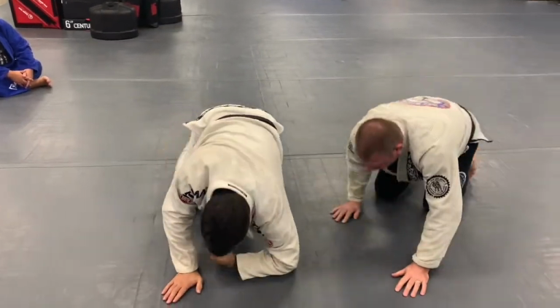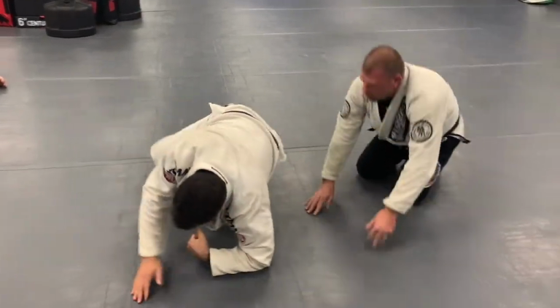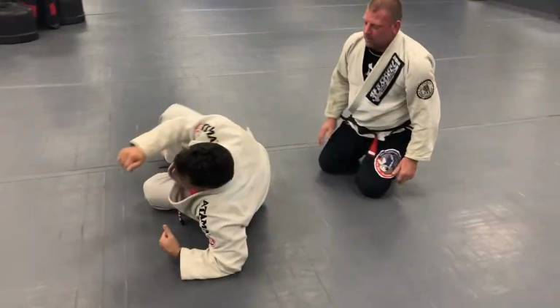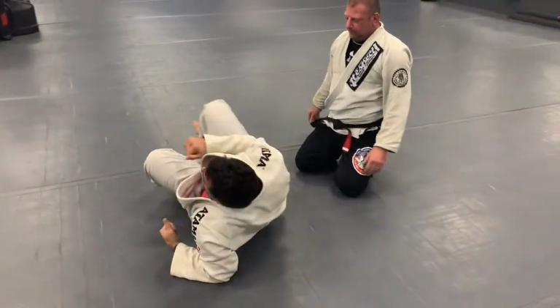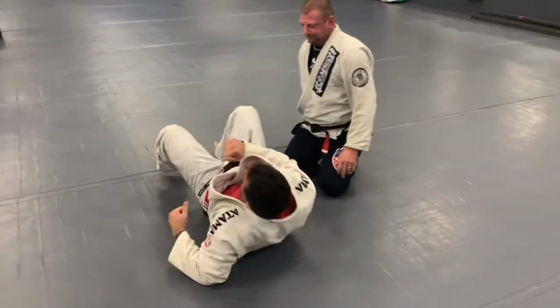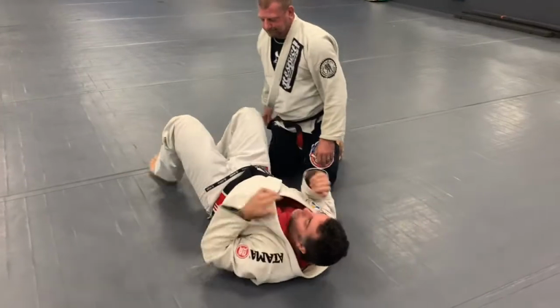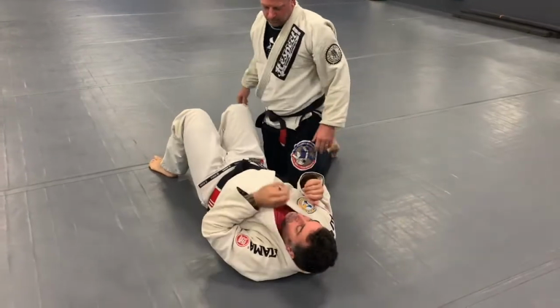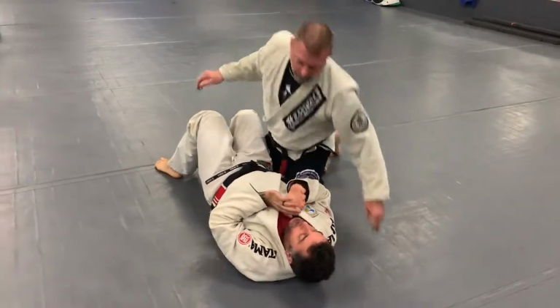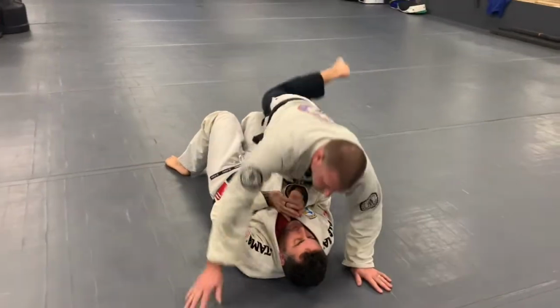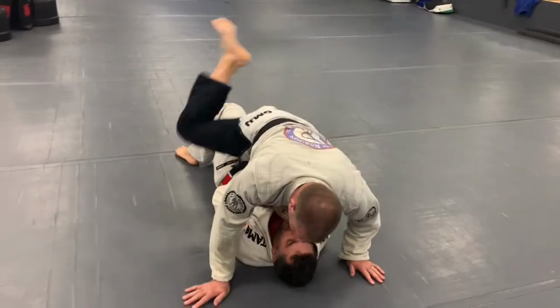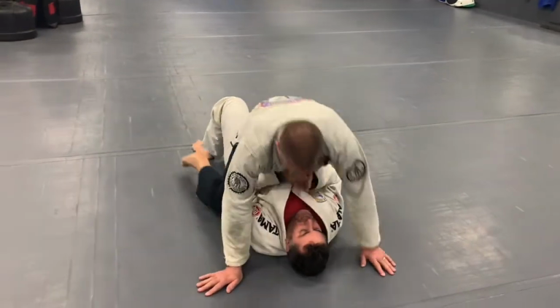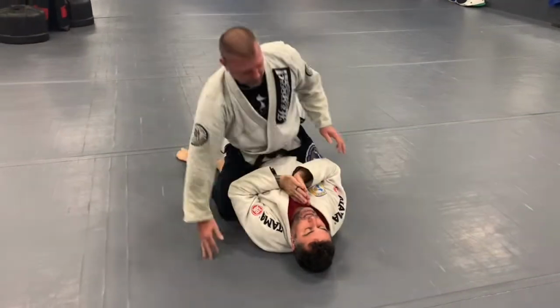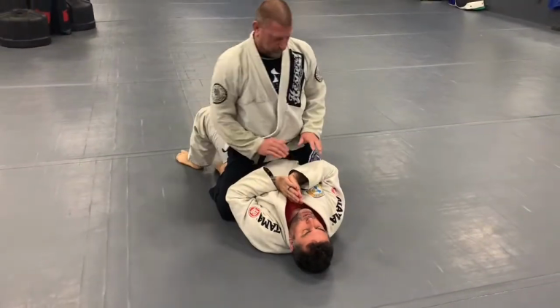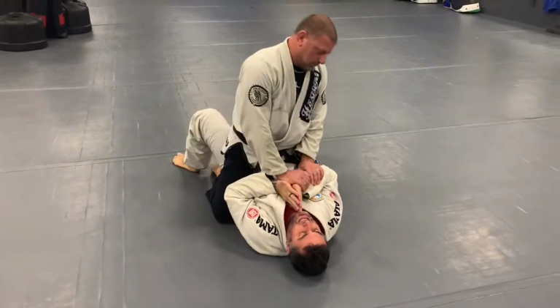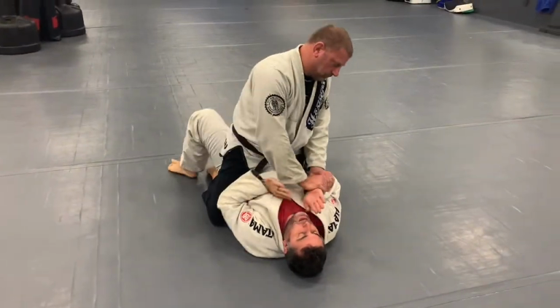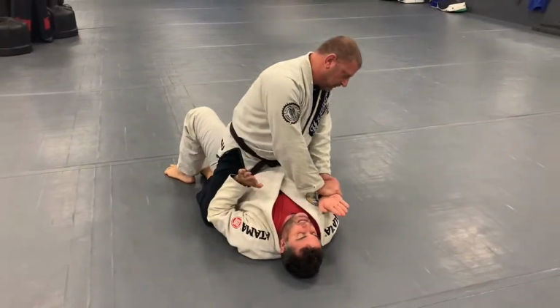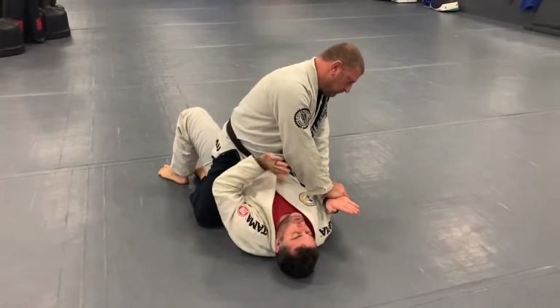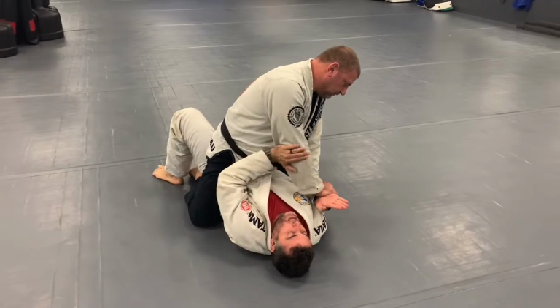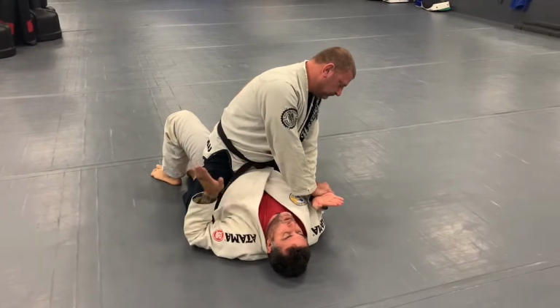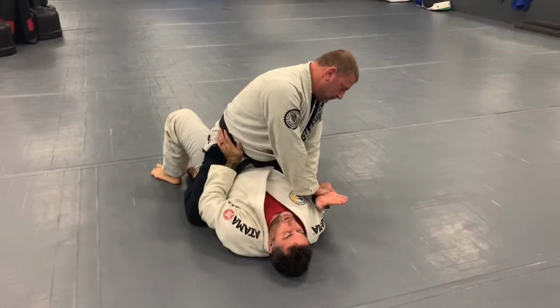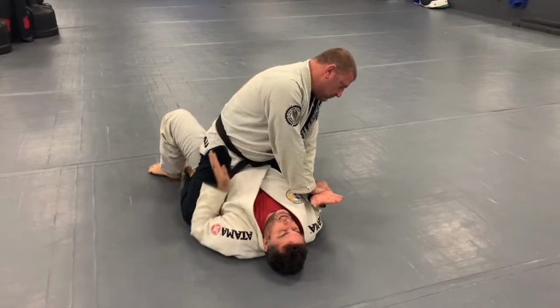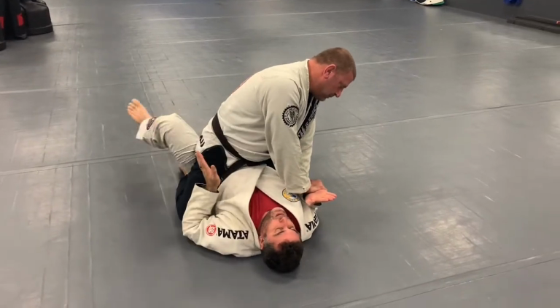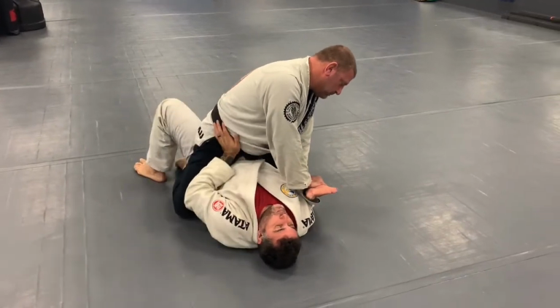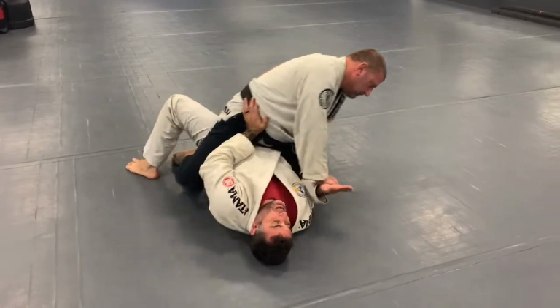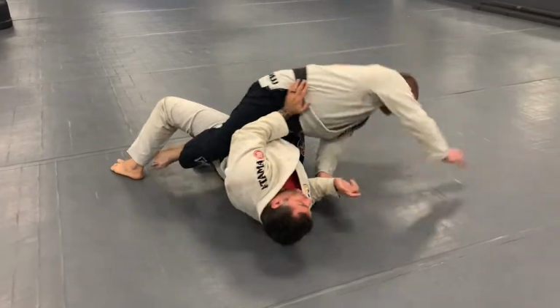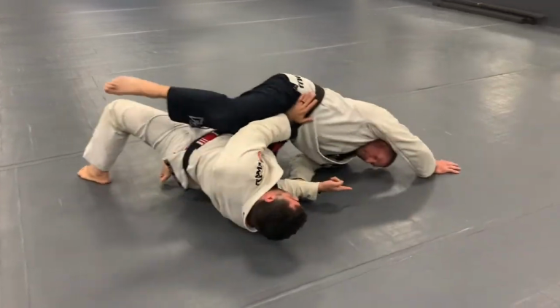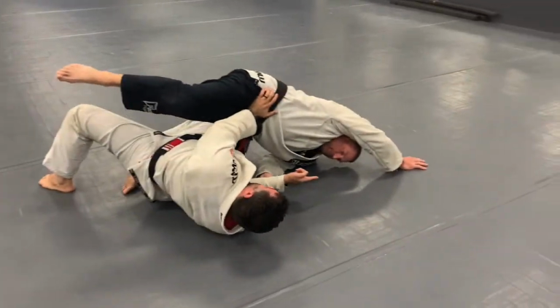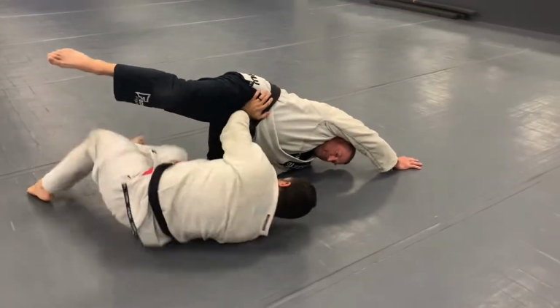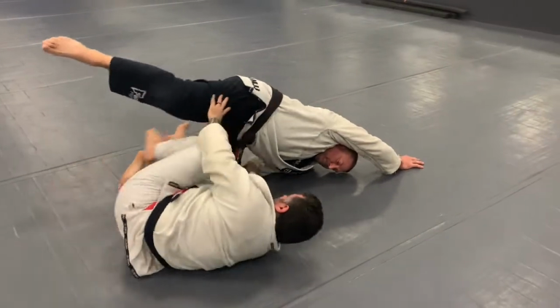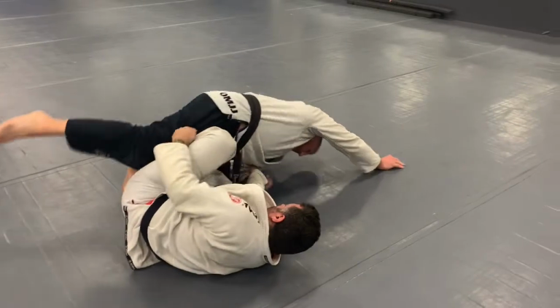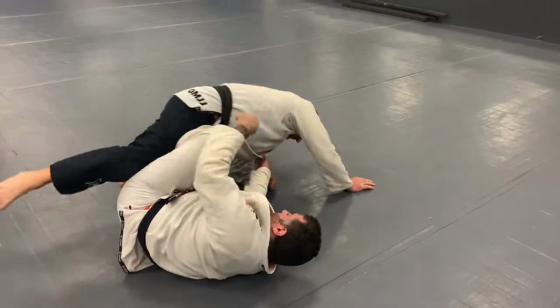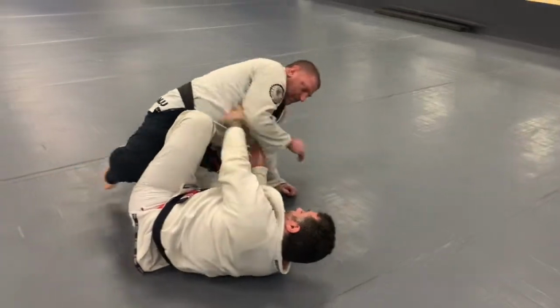We're gonna do that again but change something. We're here, same thing — he starts pushing it down. Instead of going to the elbow, I go to the hip, big kickover, force the ball. He comes back into my guard — doesn't matter, I'm fighting from here.